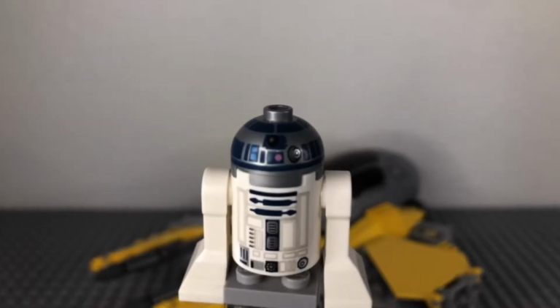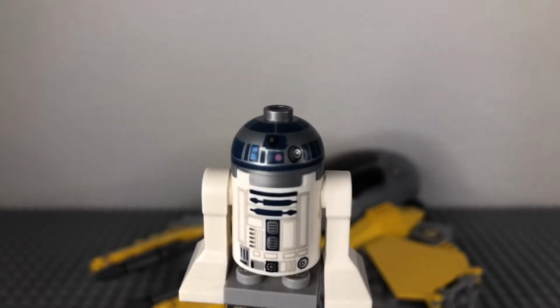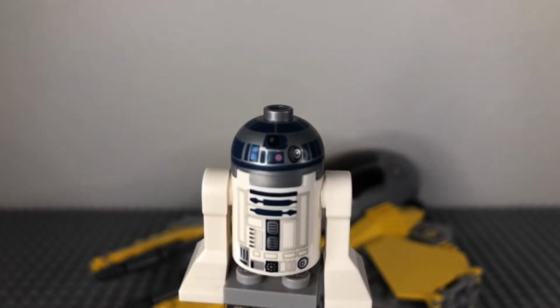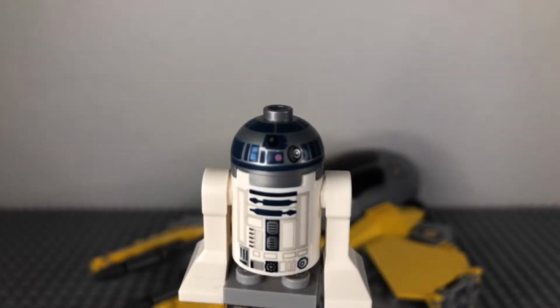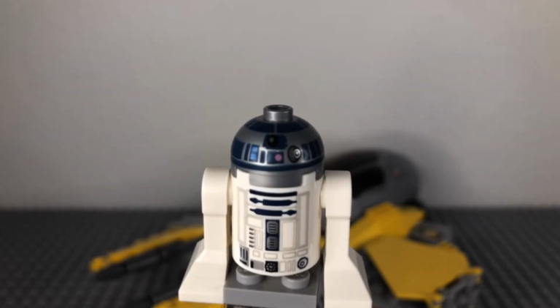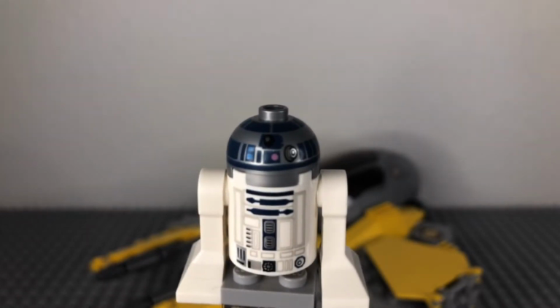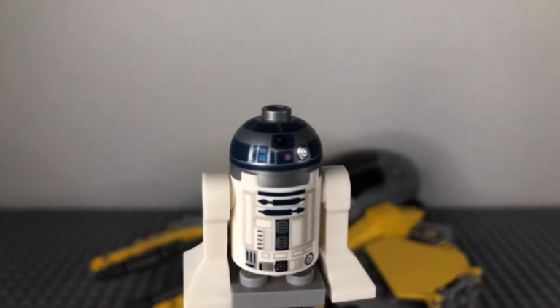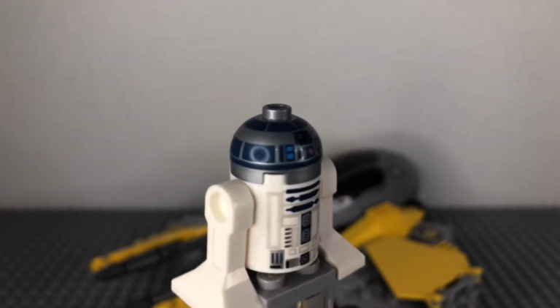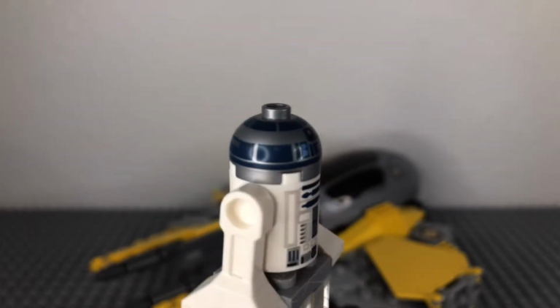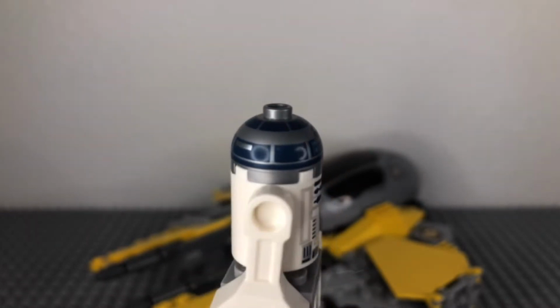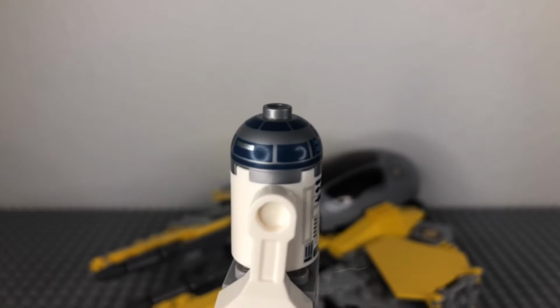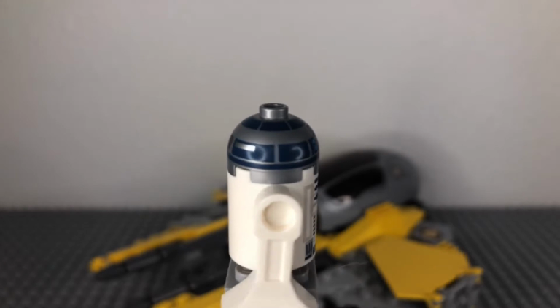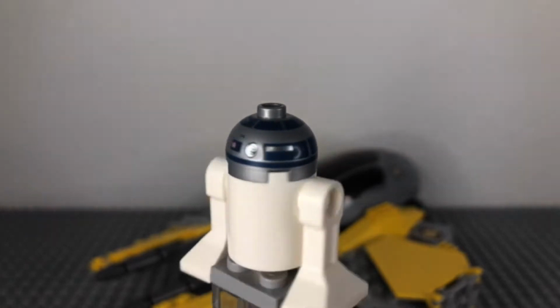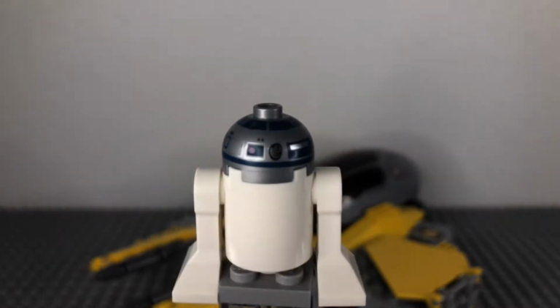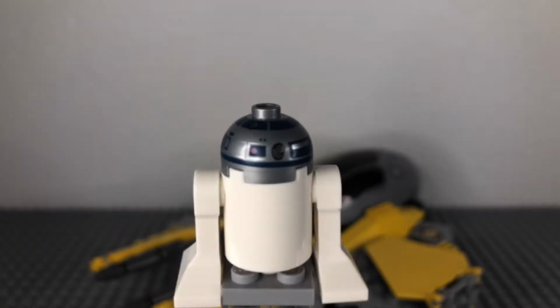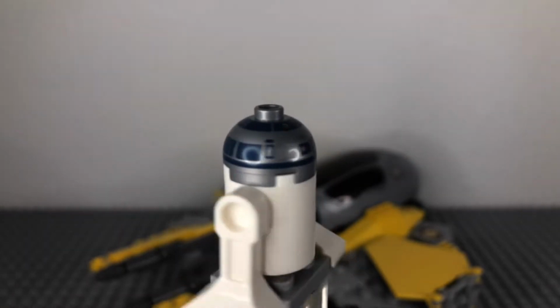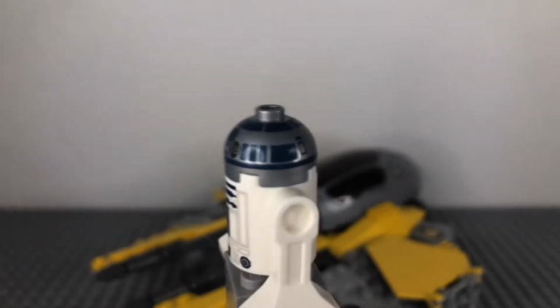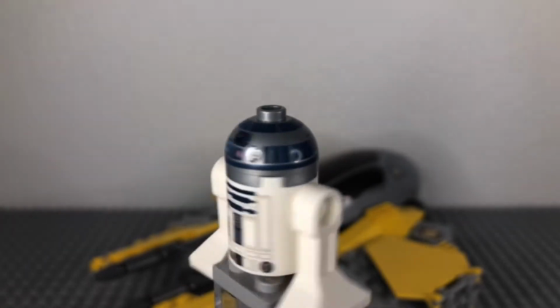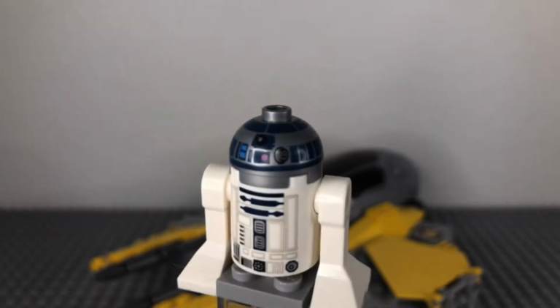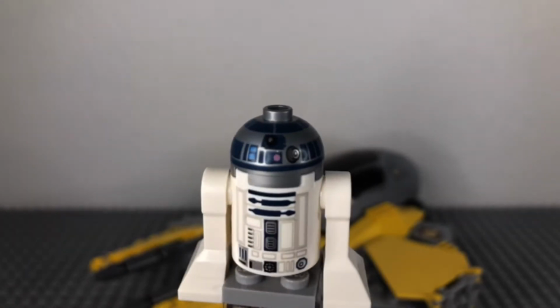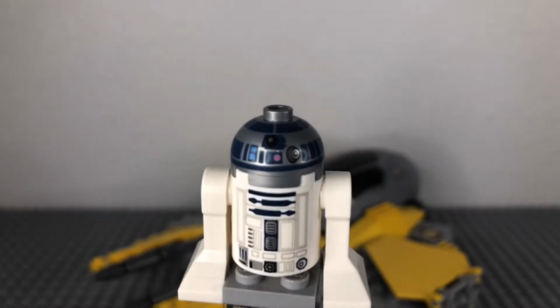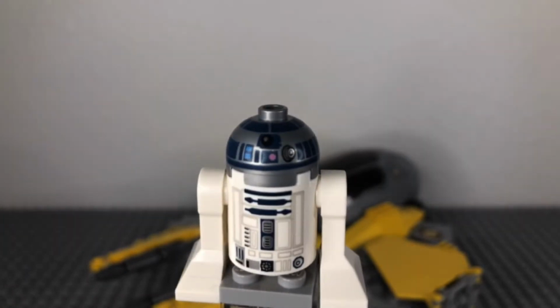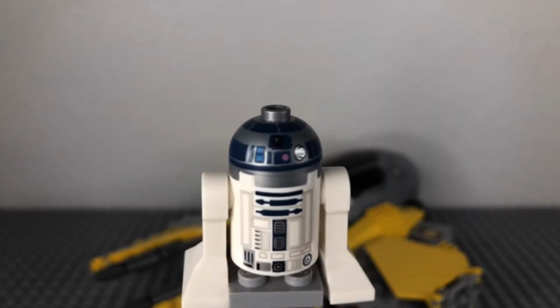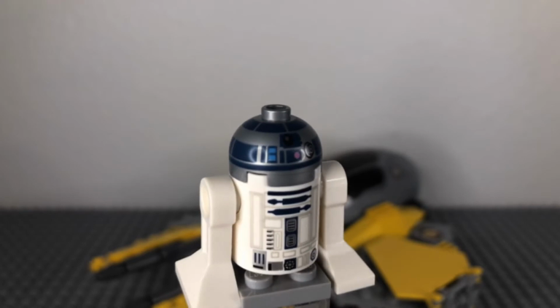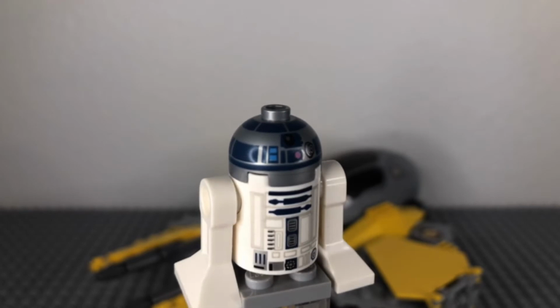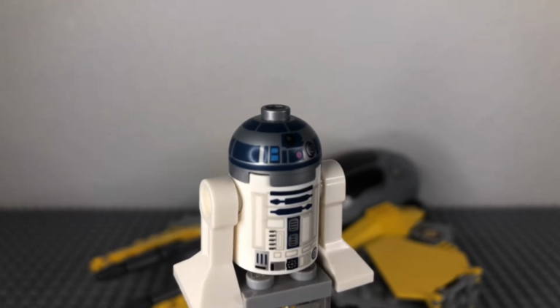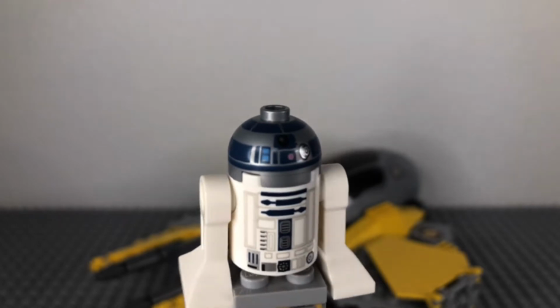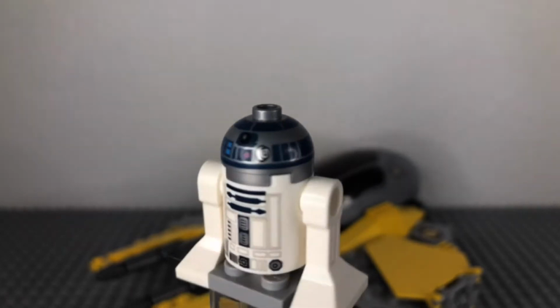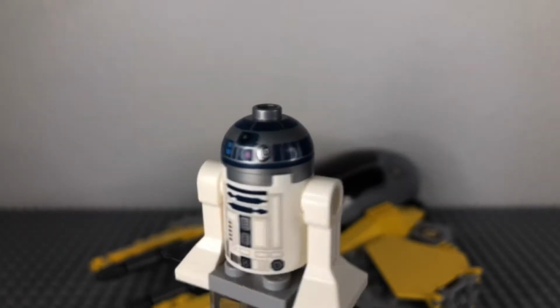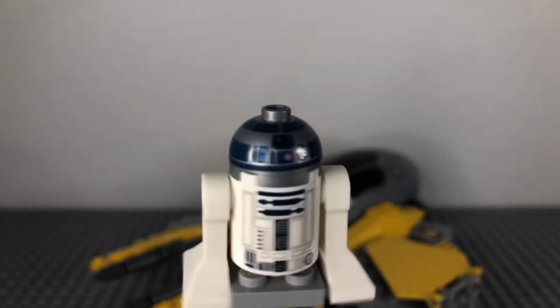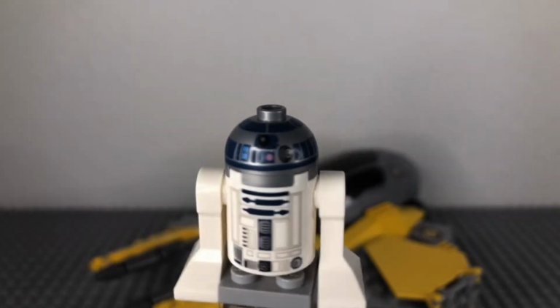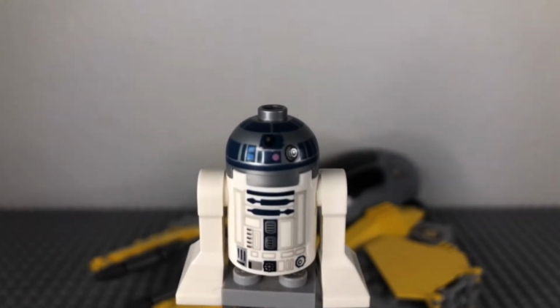First figure up is R2-D2. We see him in at least one set per year at minimum. He's a very plain figure and a very overused figure as well, so there's nothing too crazy about this figure.